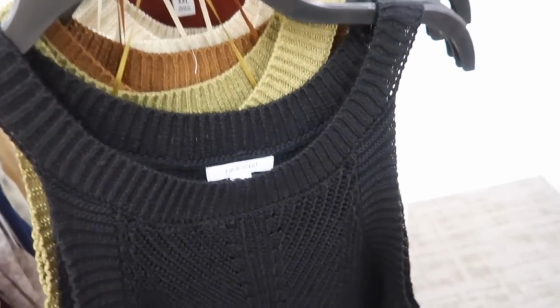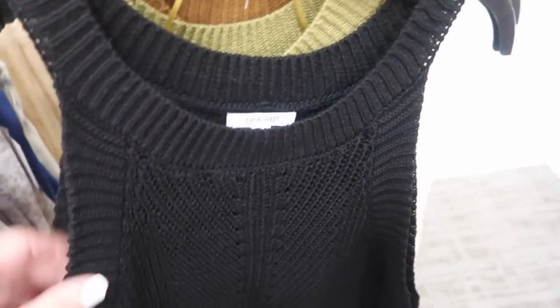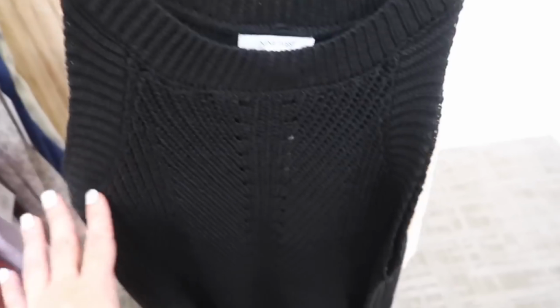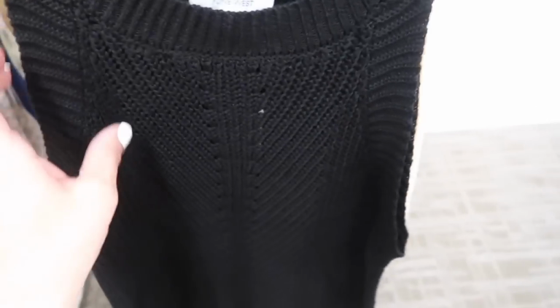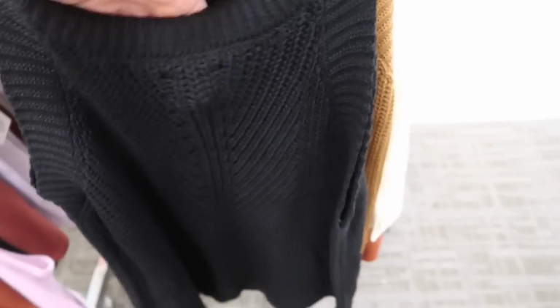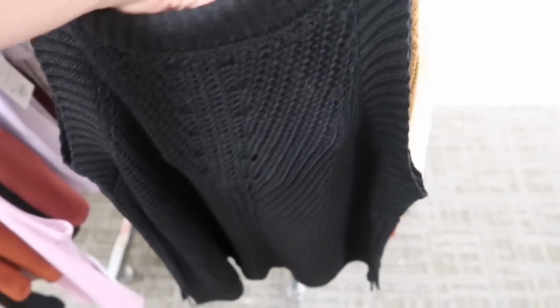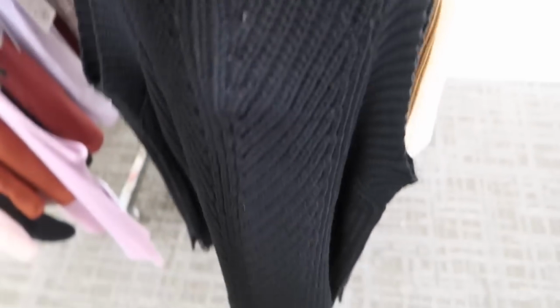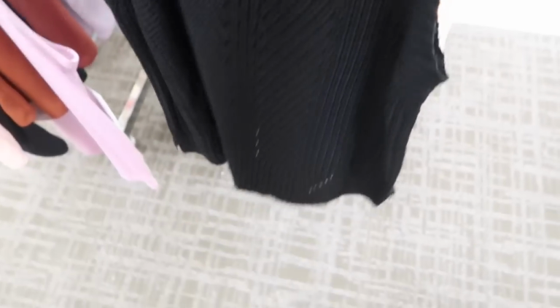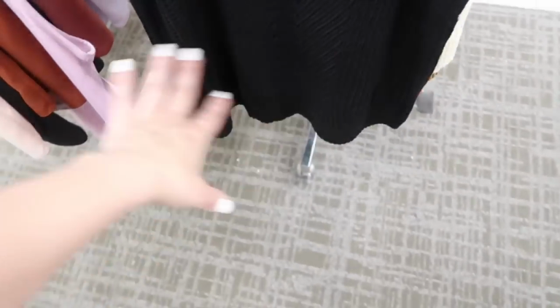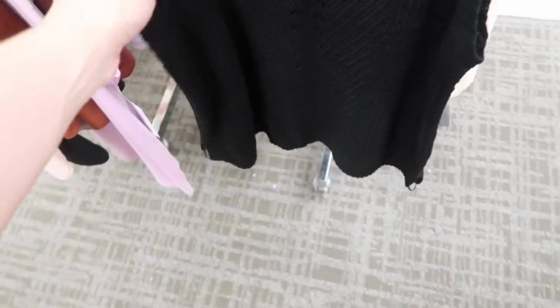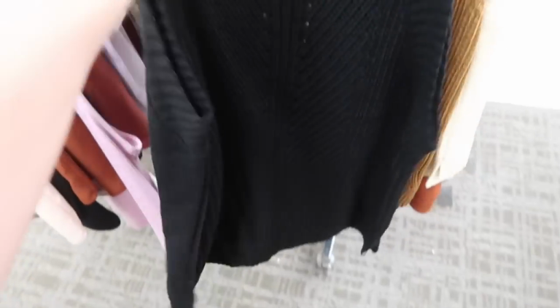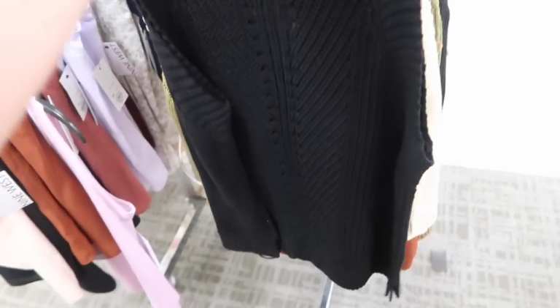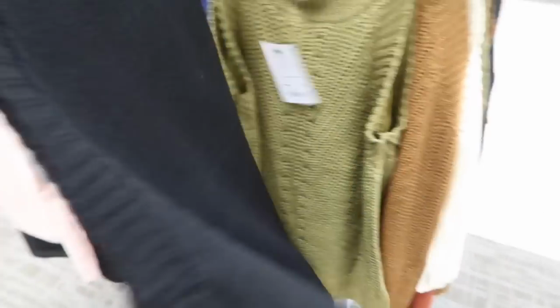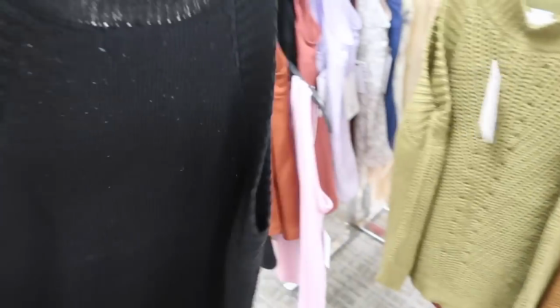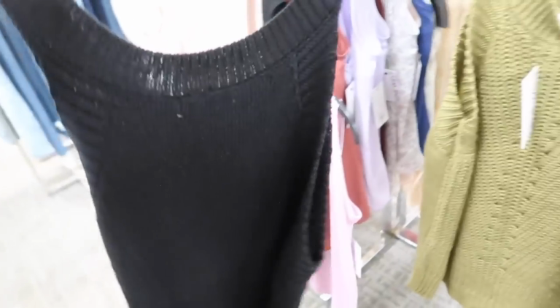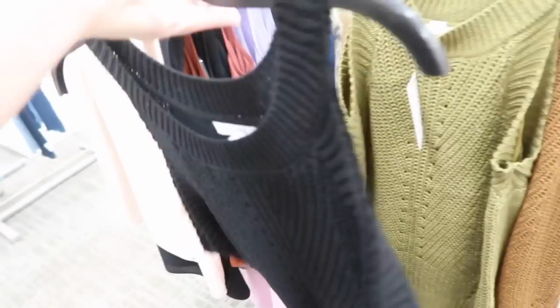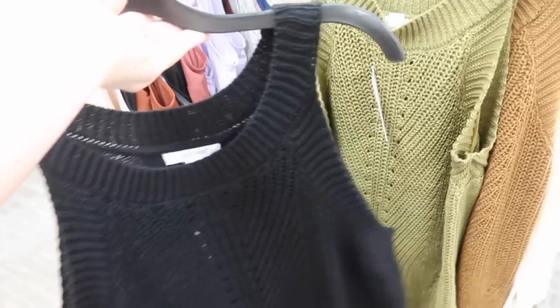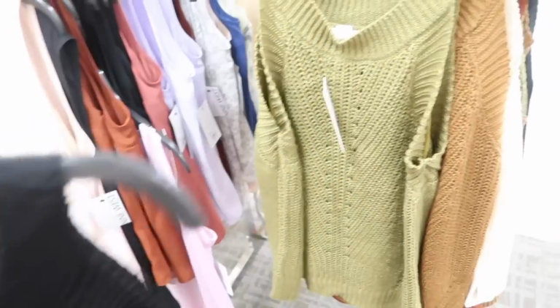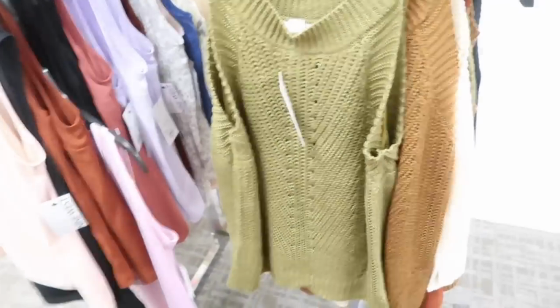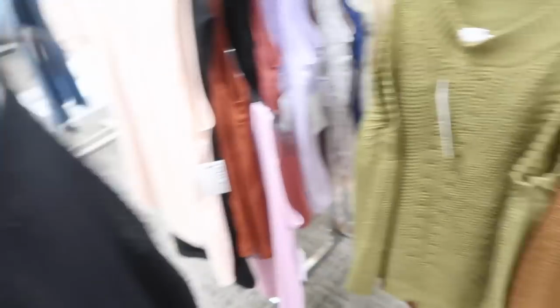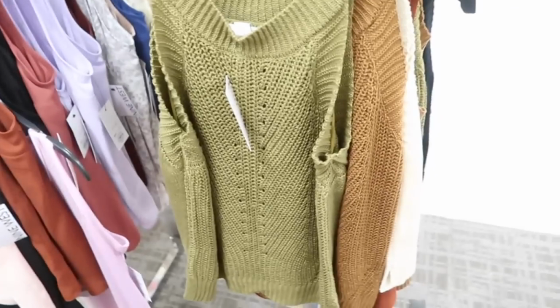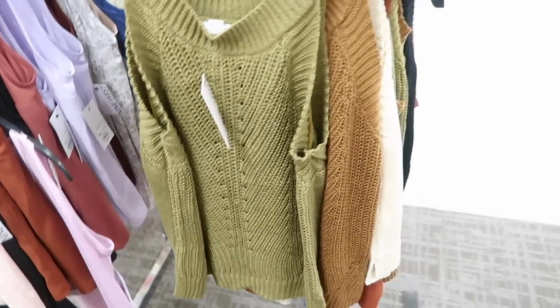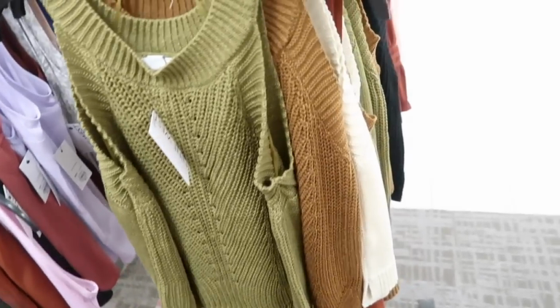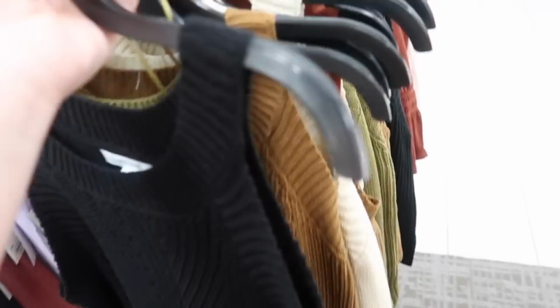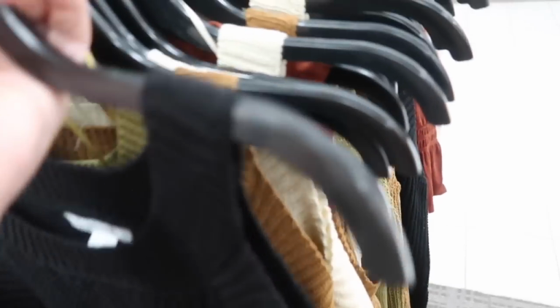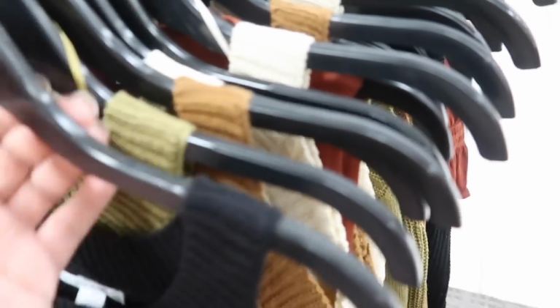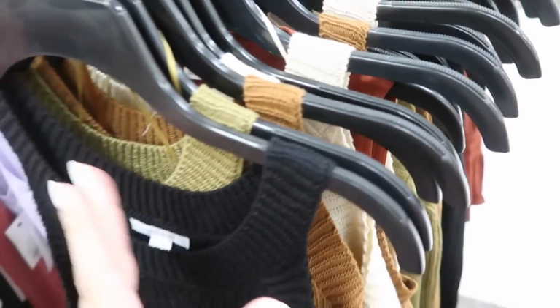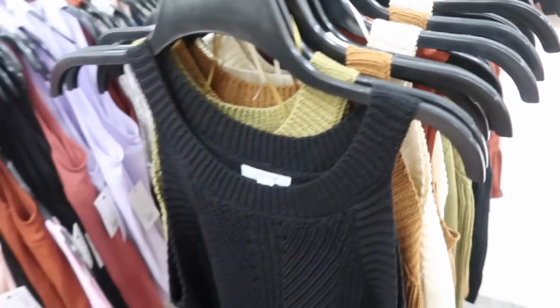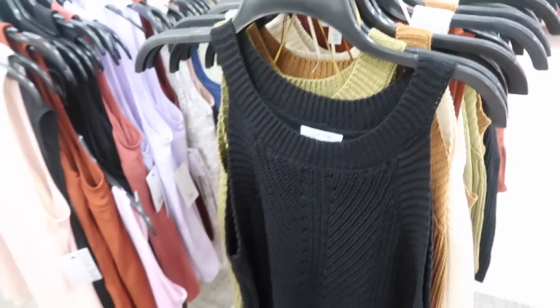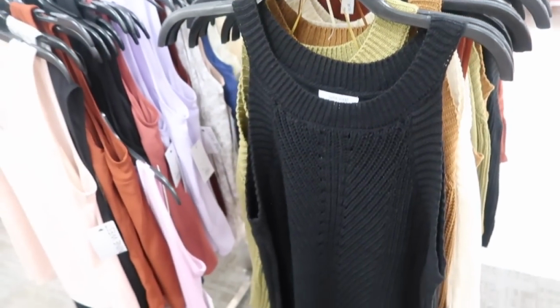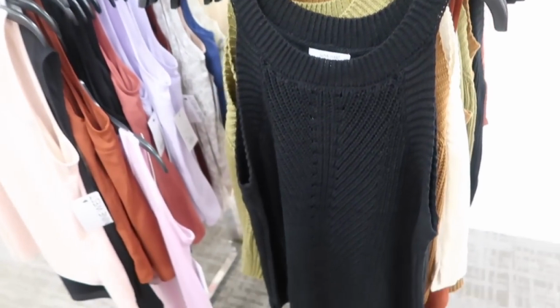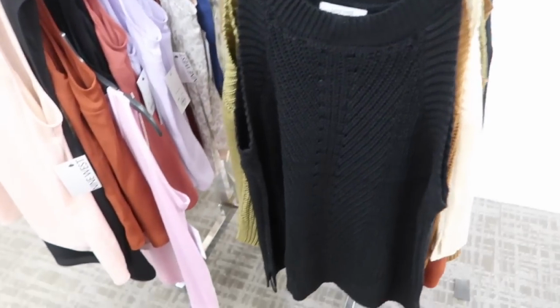New knit tops from Nine West — these have that higher neckline, ribbed detailing, and then it's open with that pointelle through the front, flowy through the body. Comes in the black, the olive, the brown, there's ivory. These are on sale for $29.99, normally $36.